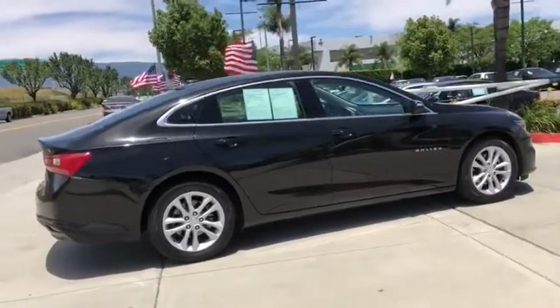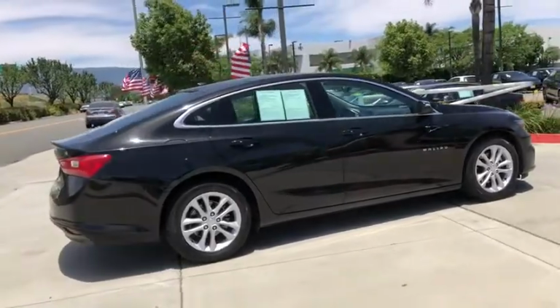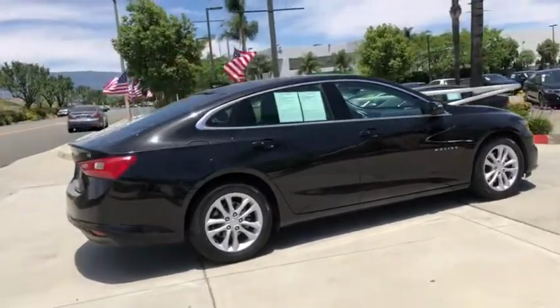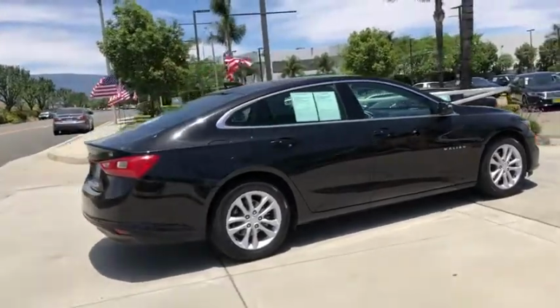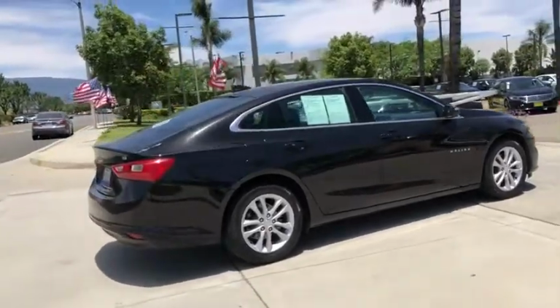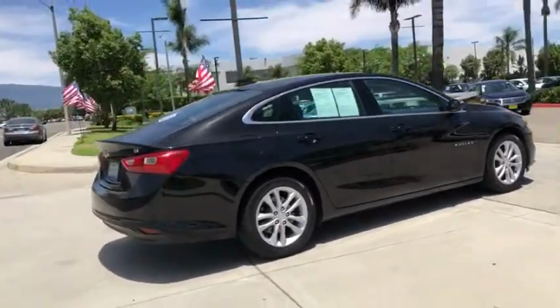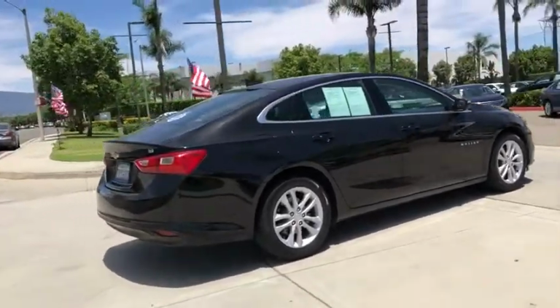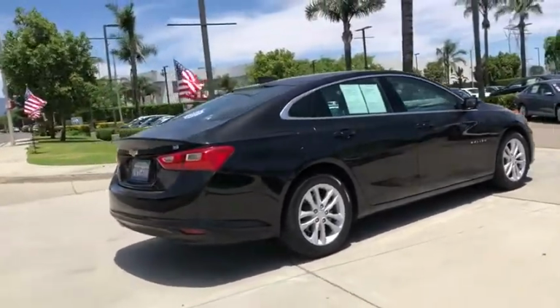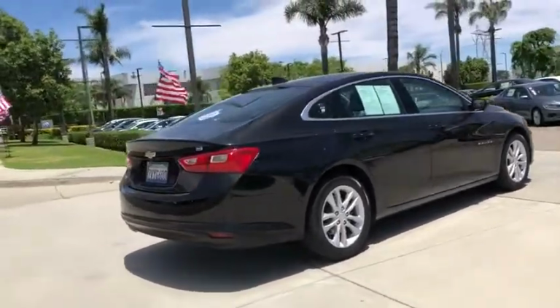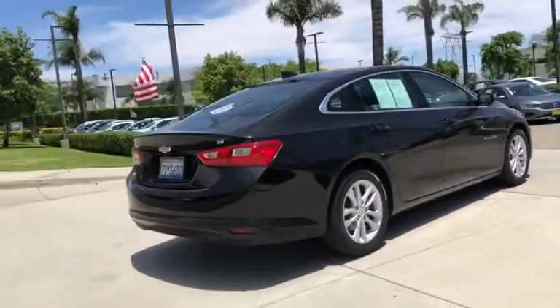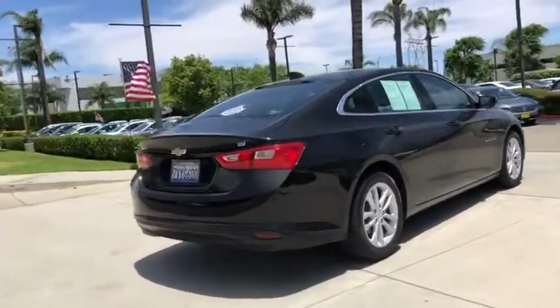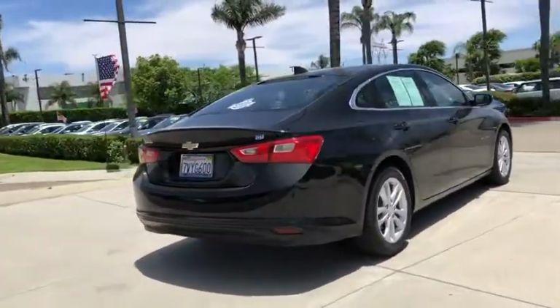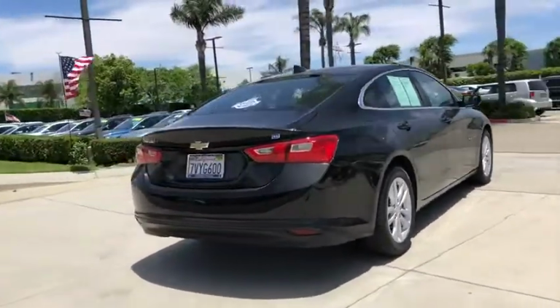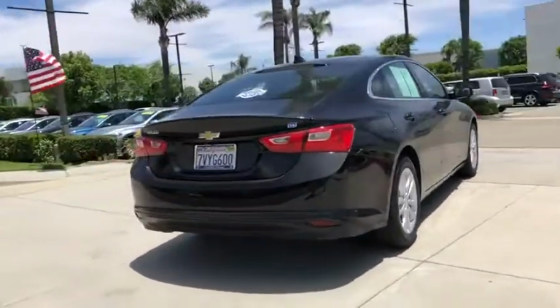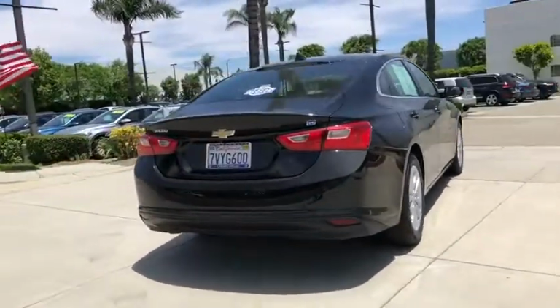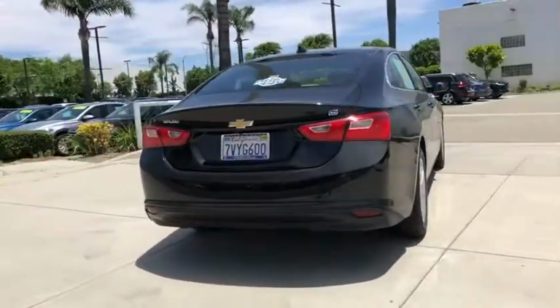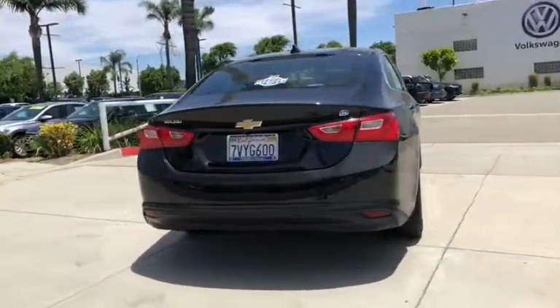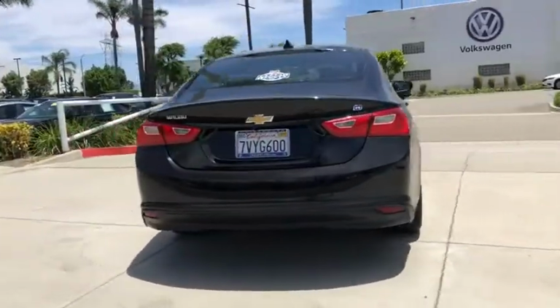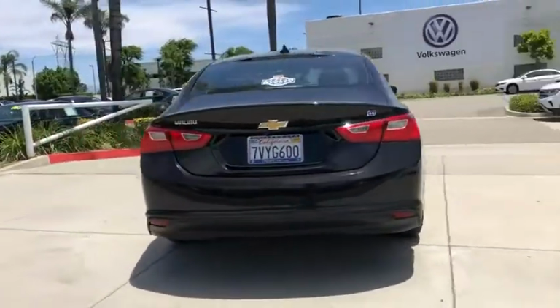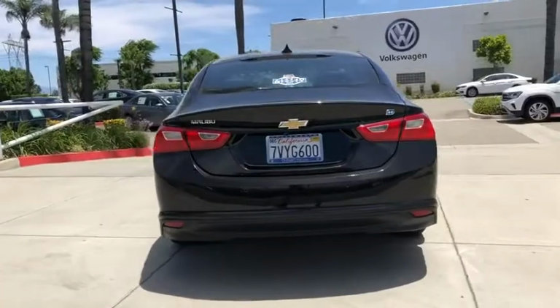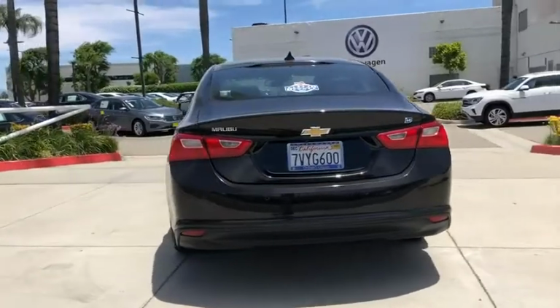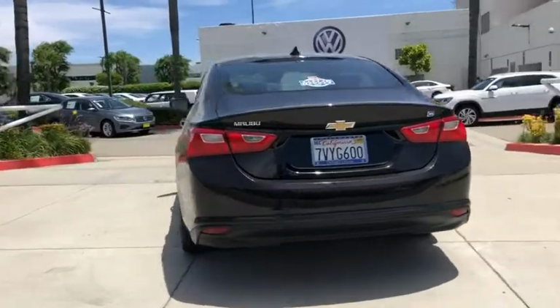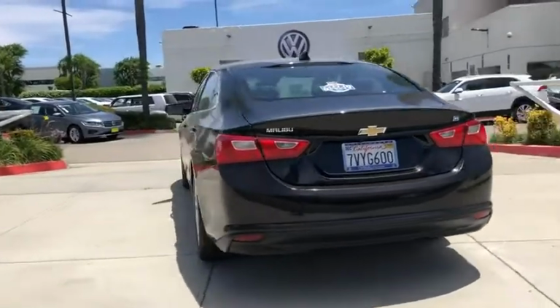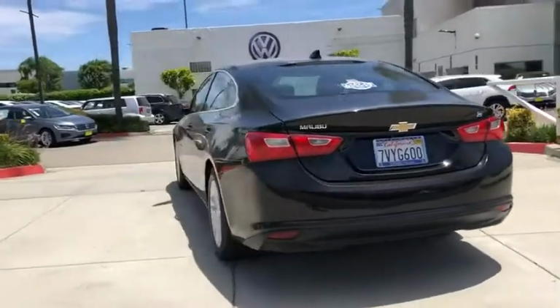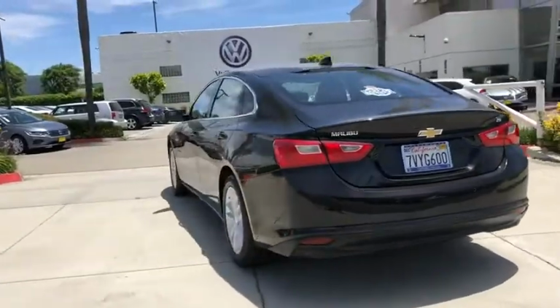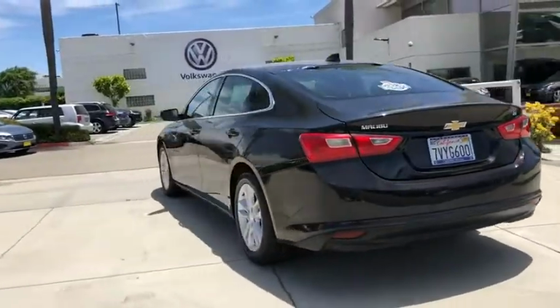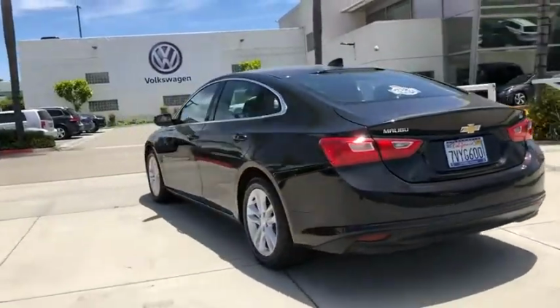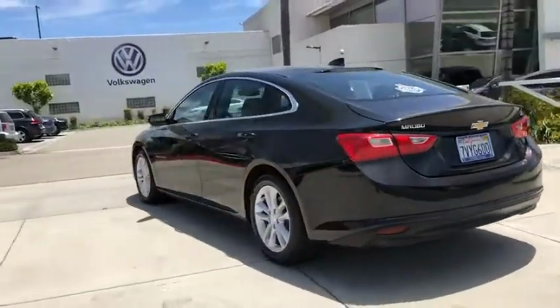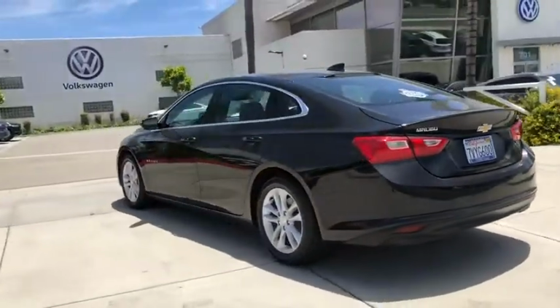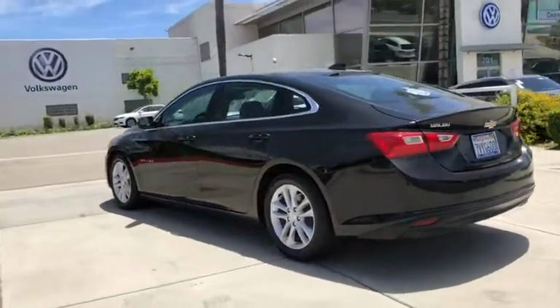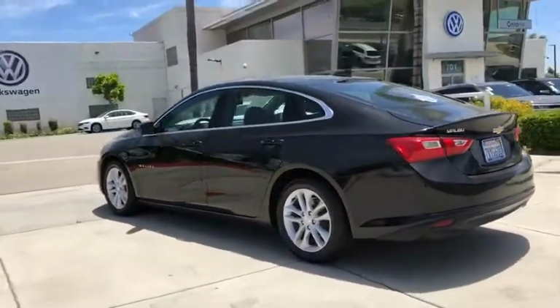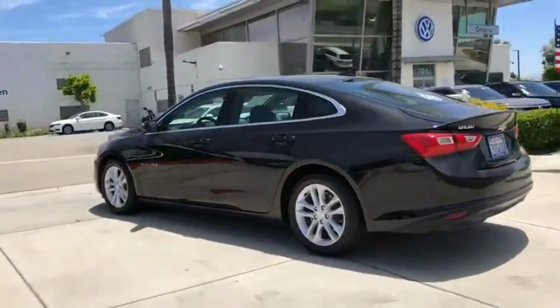Steering wheel audio controls, keyless entry, backup camera, anti-lock braking system, remote engine start, stability control, traction control.